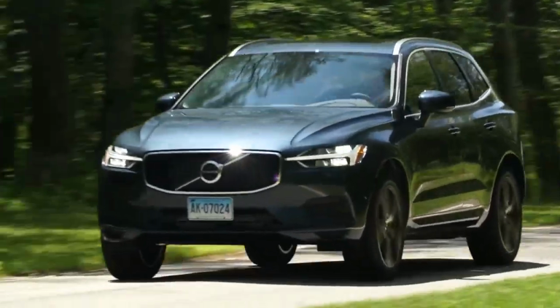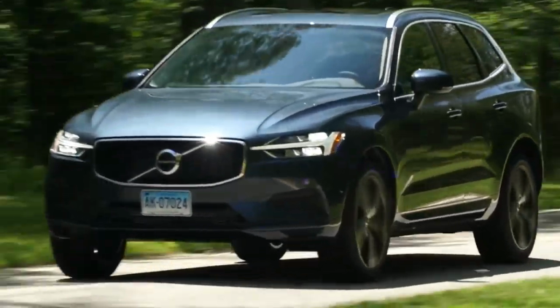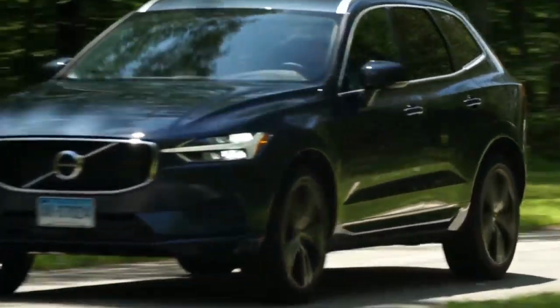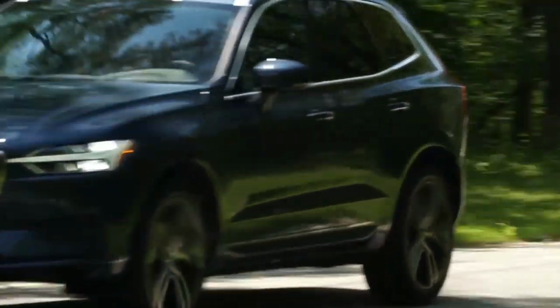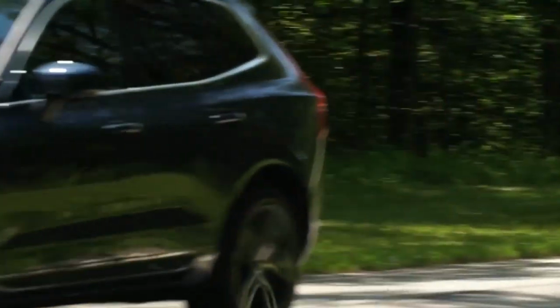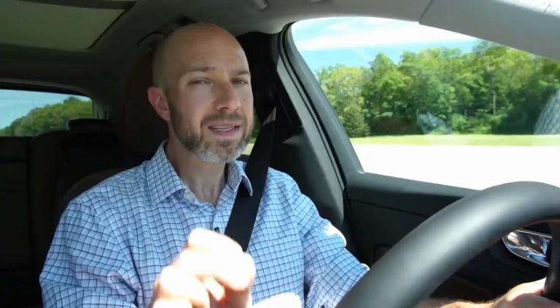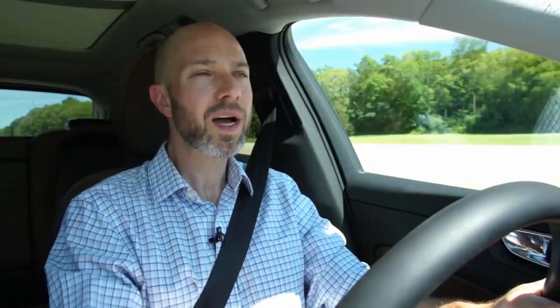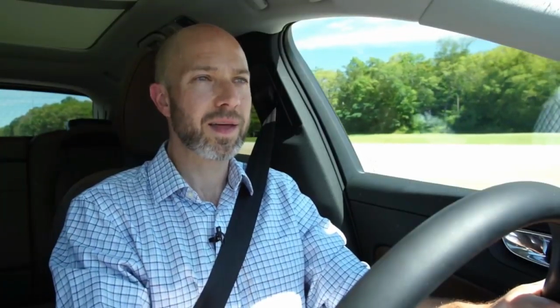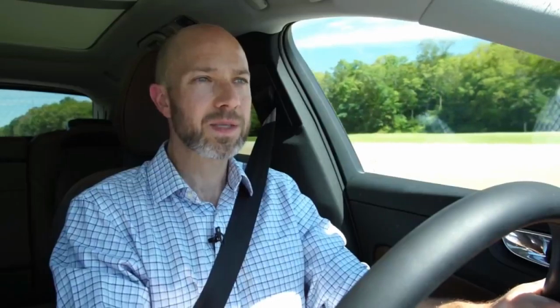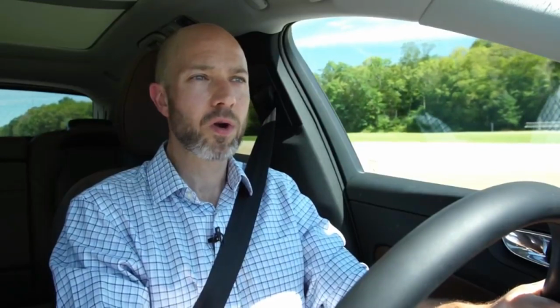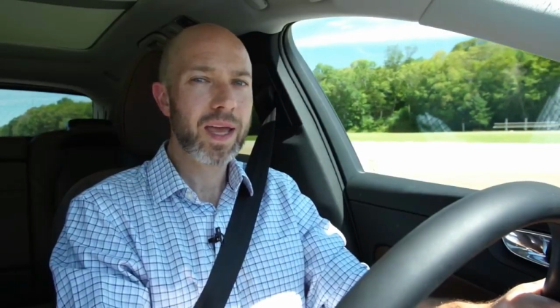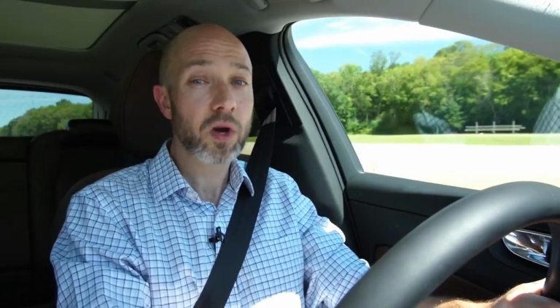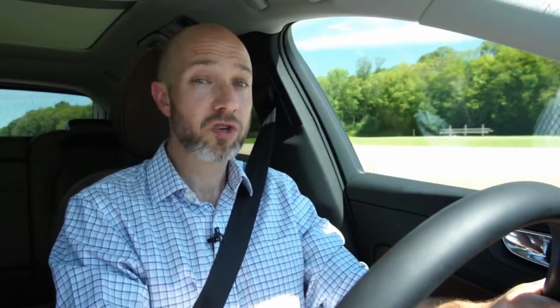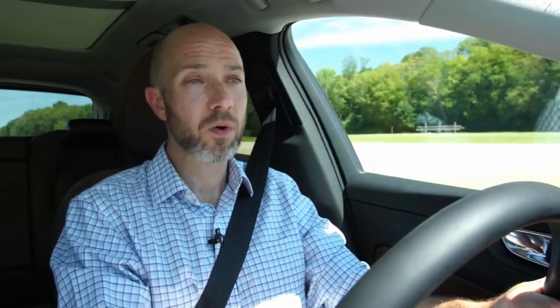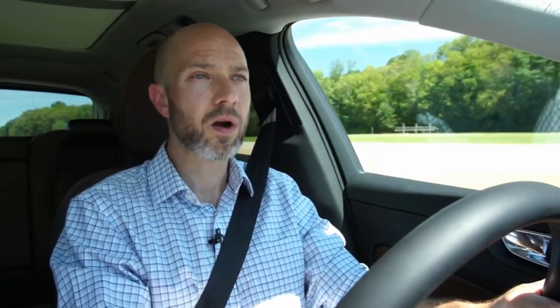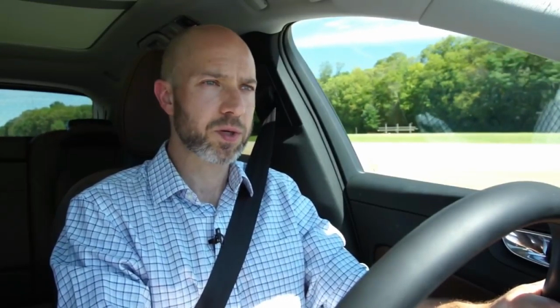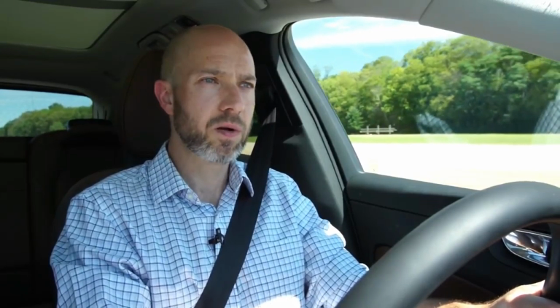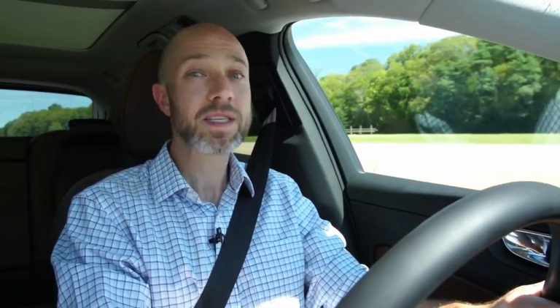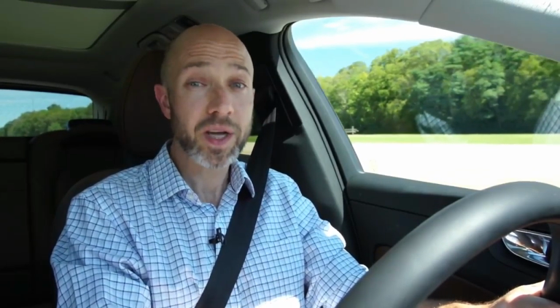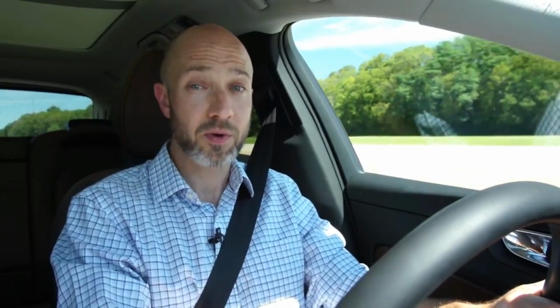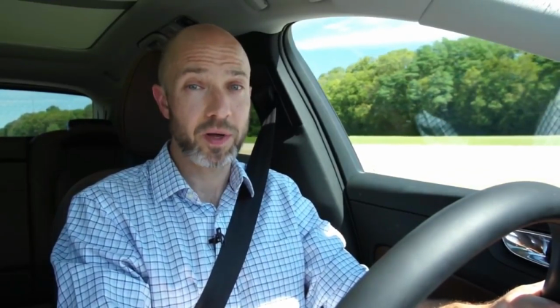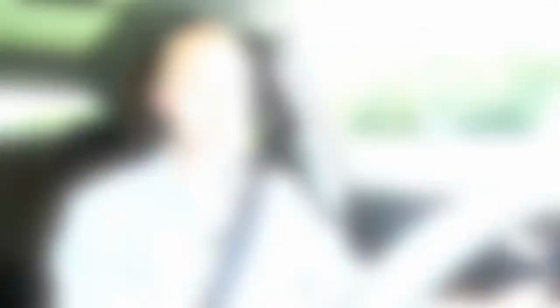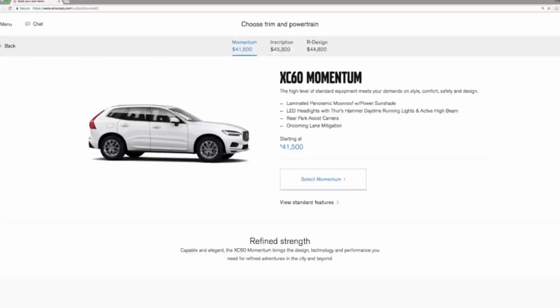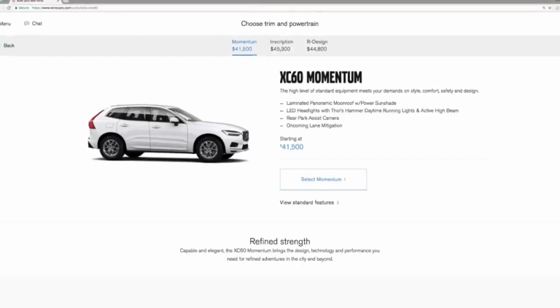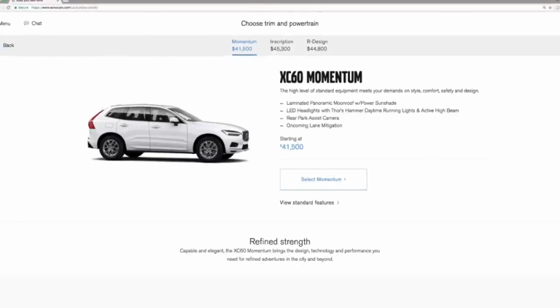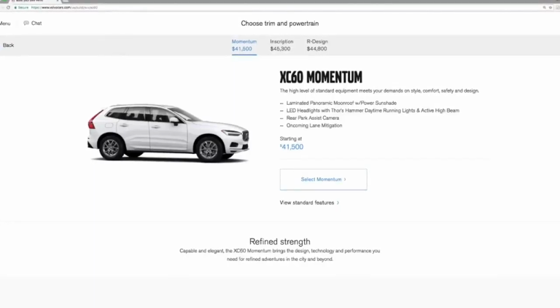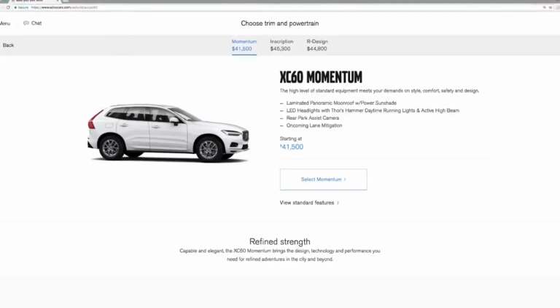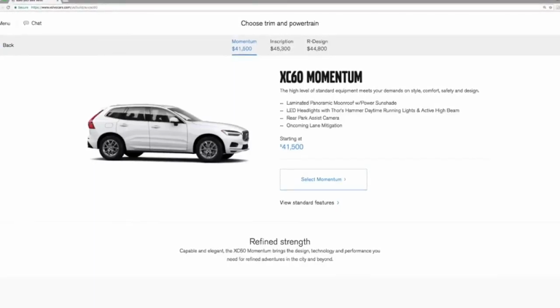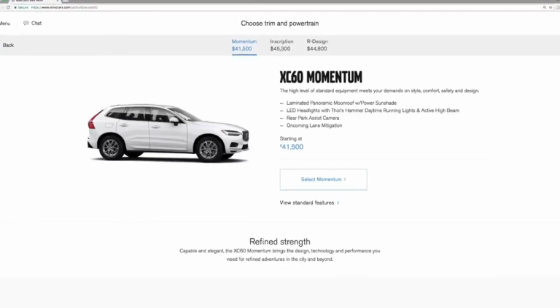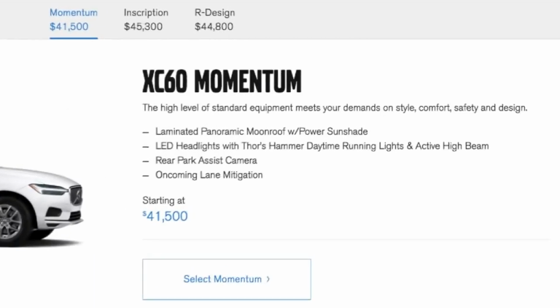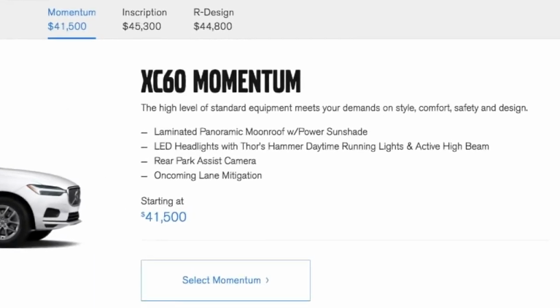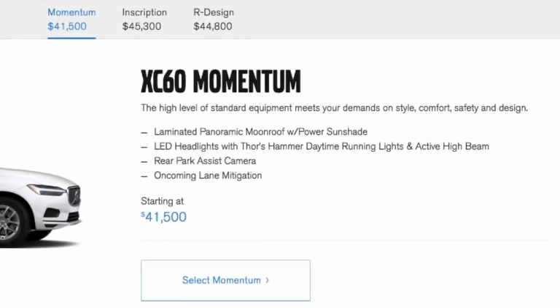While we like this move, it is surprising that blind spot warning and rear cross traffic warning are options, especially at this price point. Pricing for the XC60 starts just over $40,000.